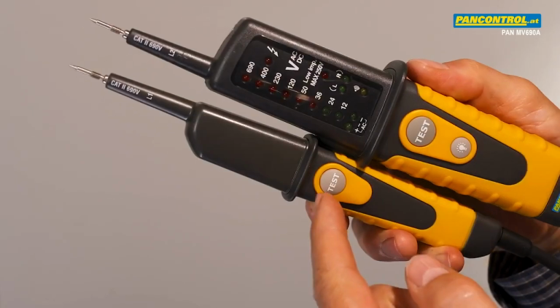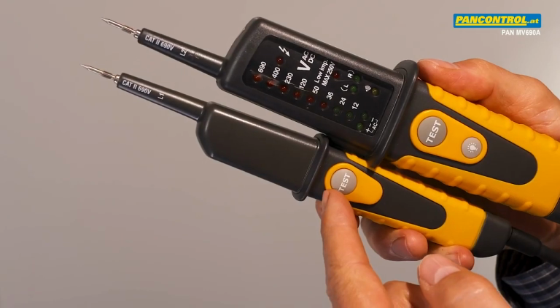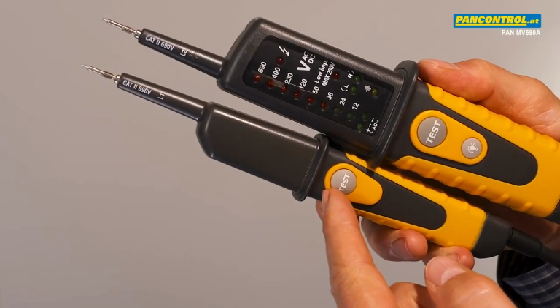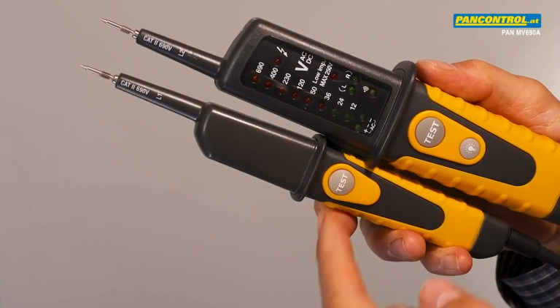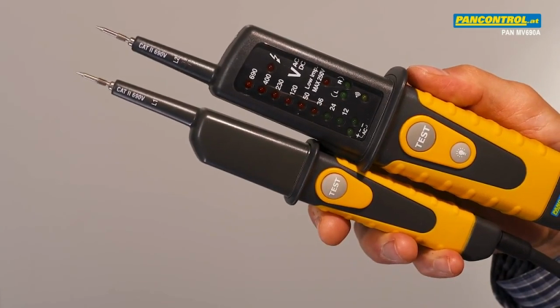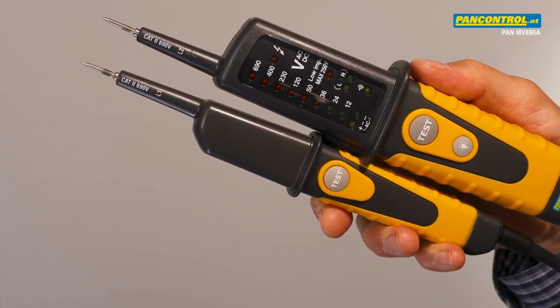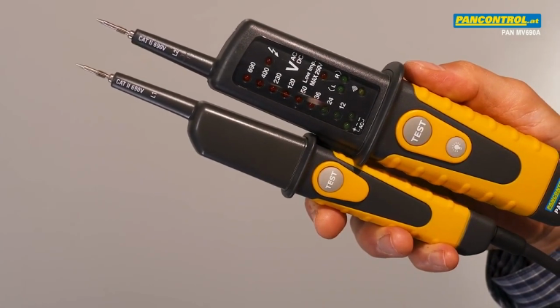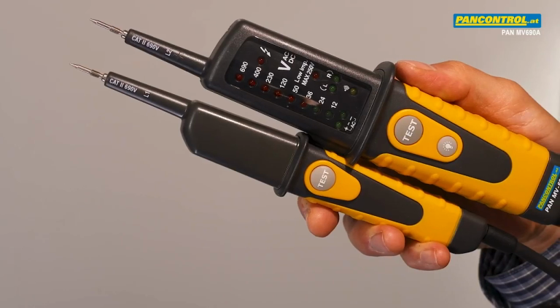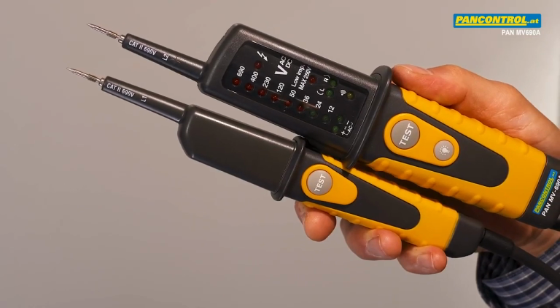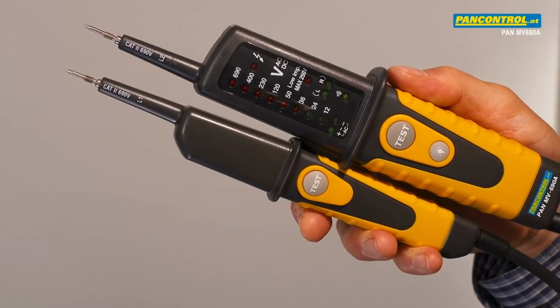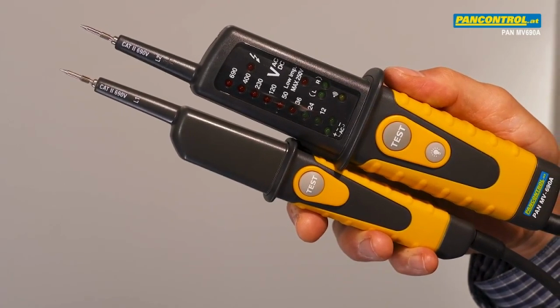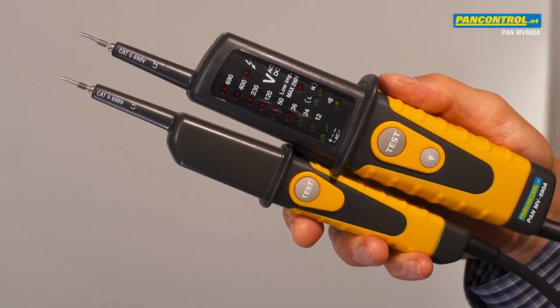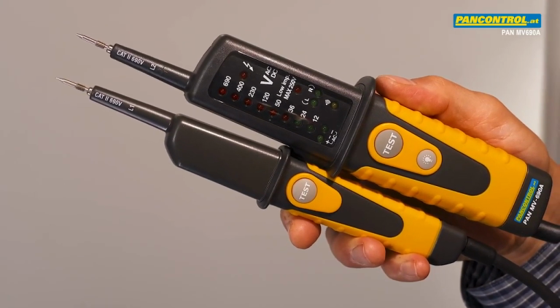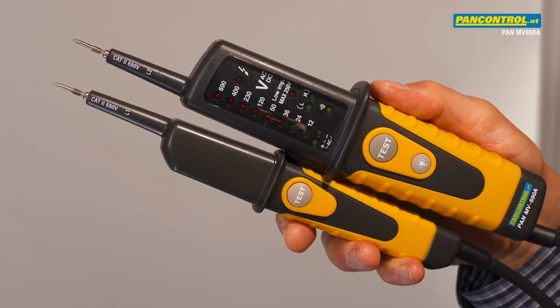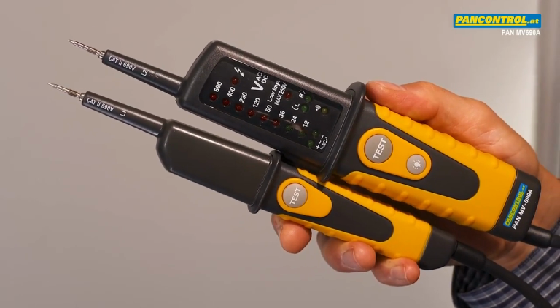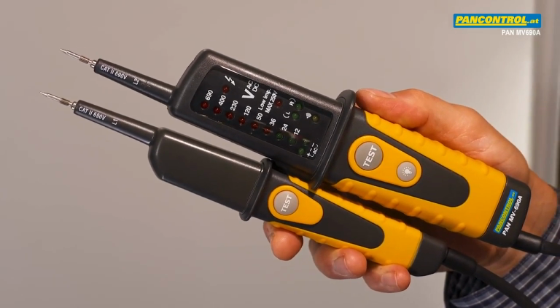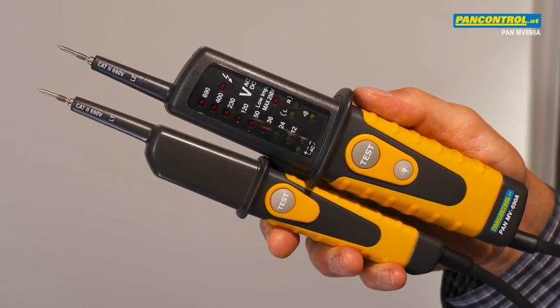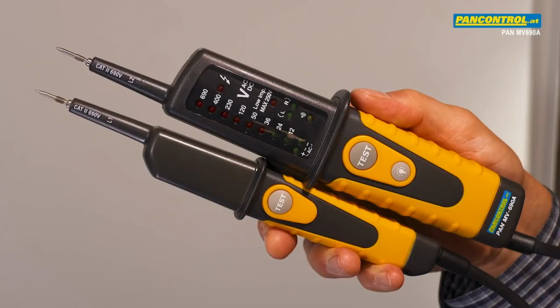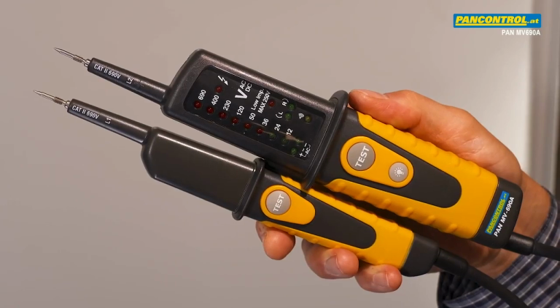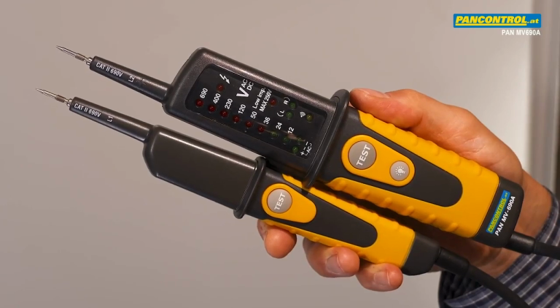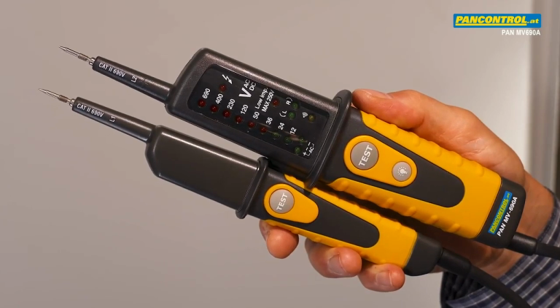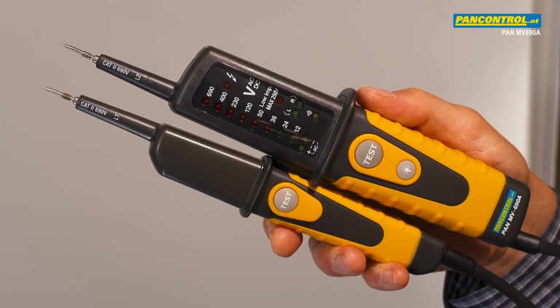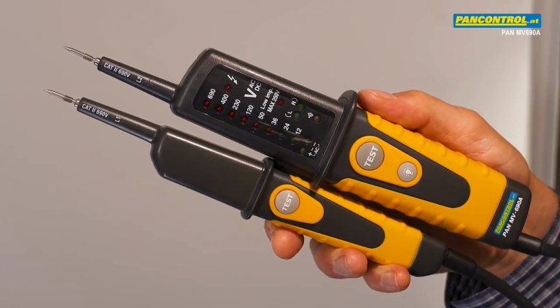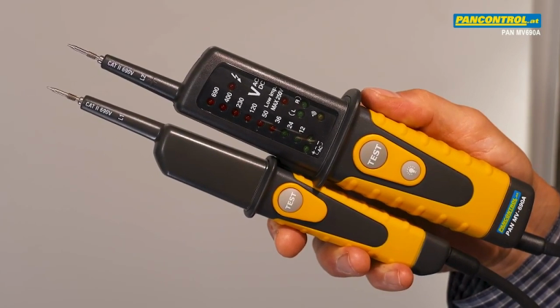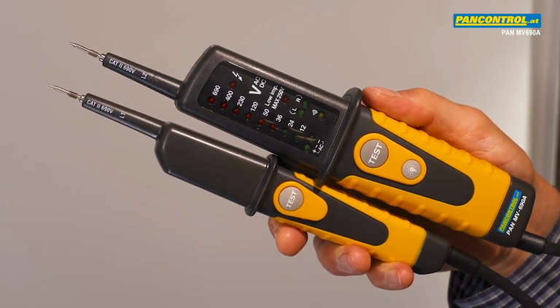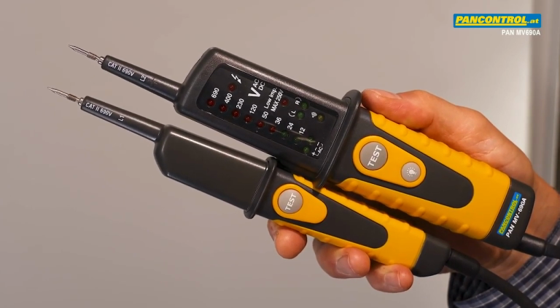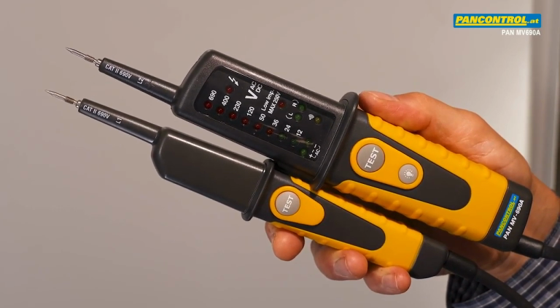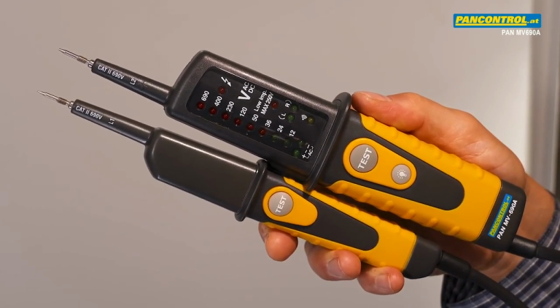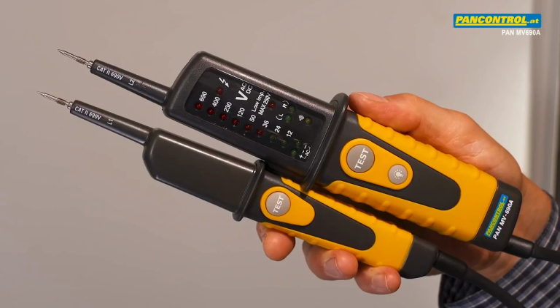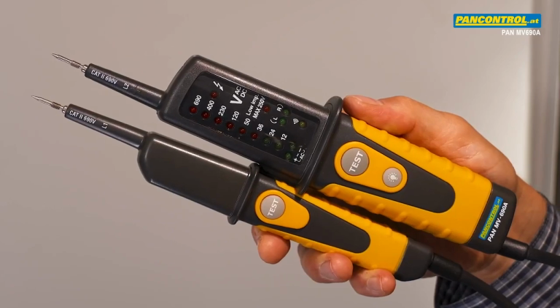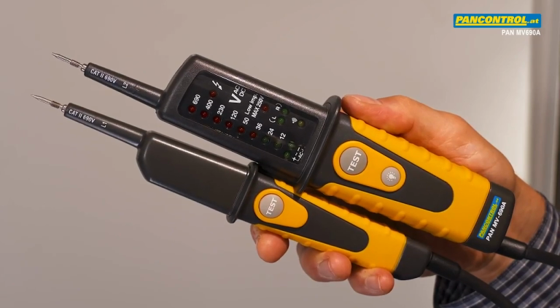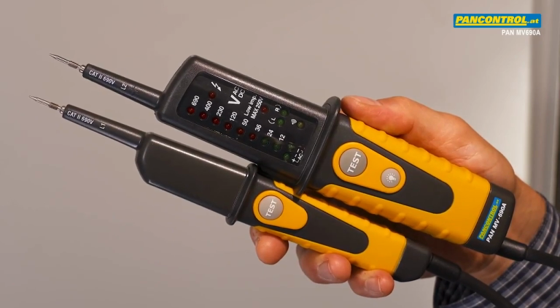Two test buttons increase the testing current to 30 milliamps at 230 volt. This is useful to test the RCT switch, the proper ground connection of the socket, and to suppress ghost voltages.